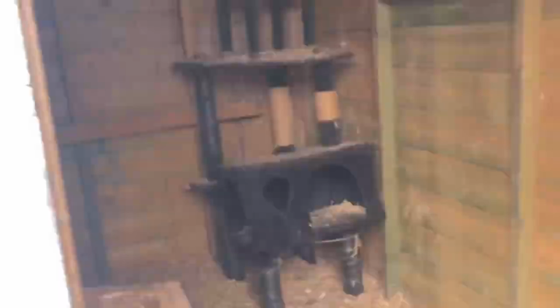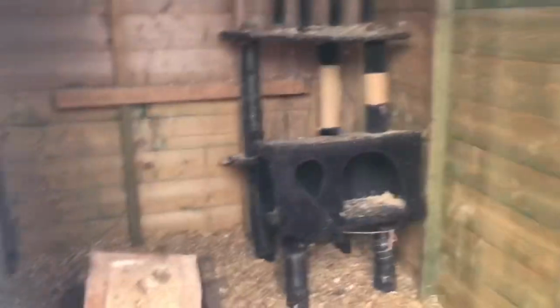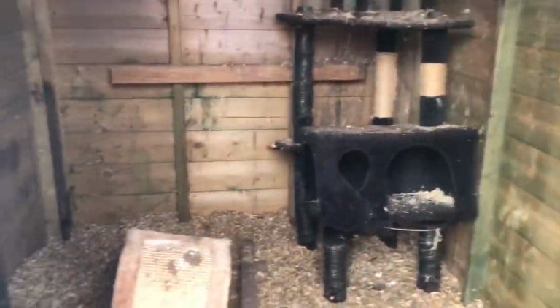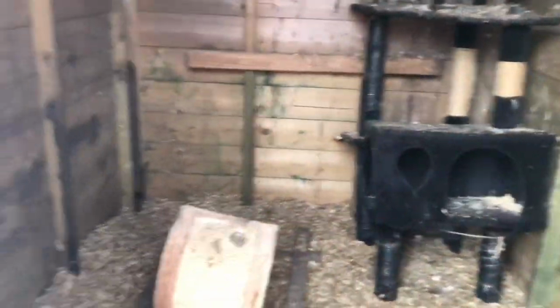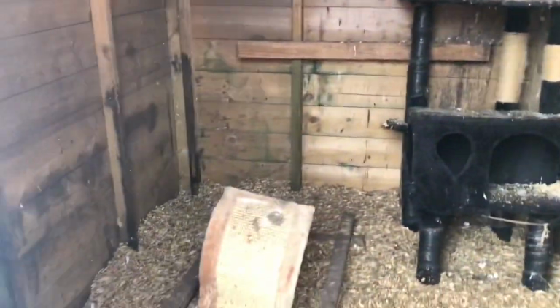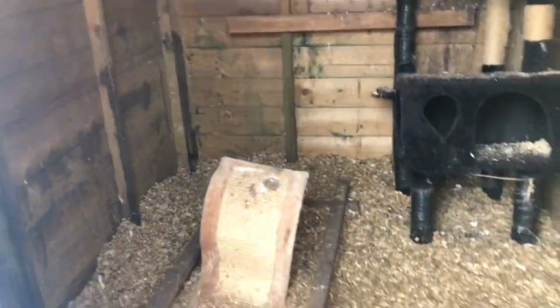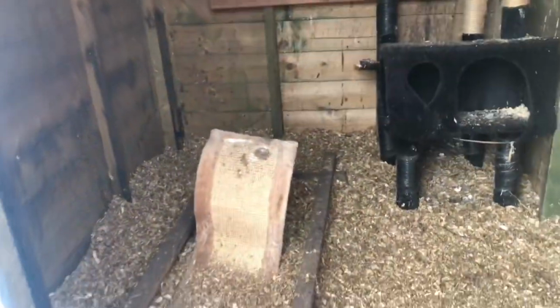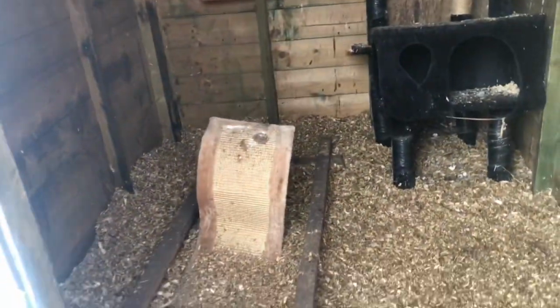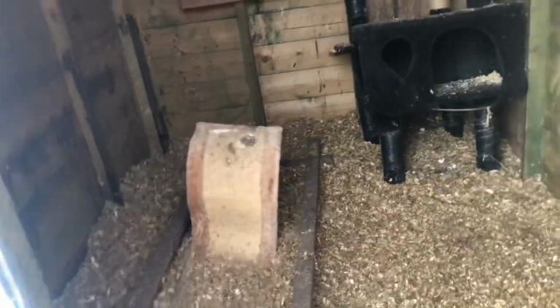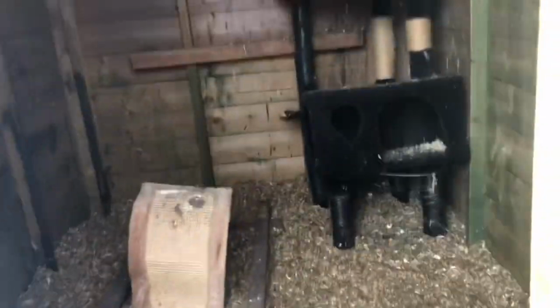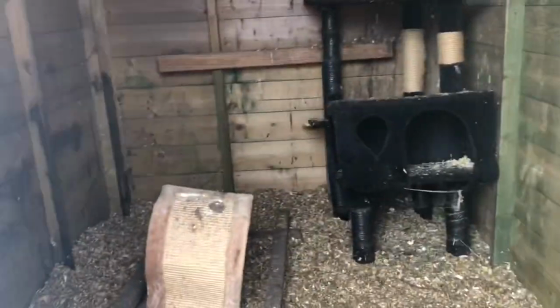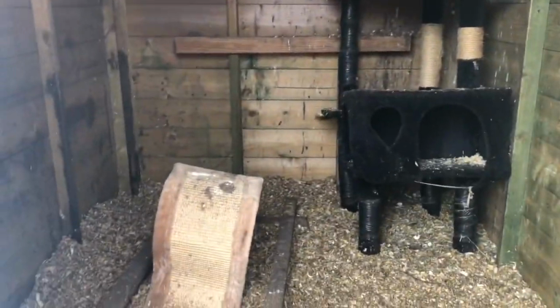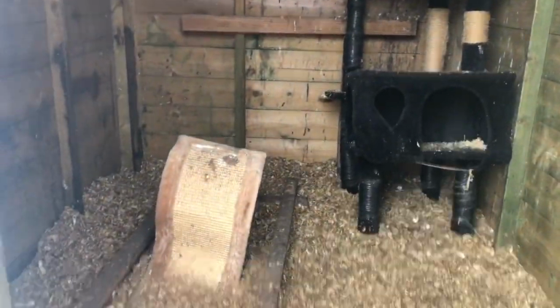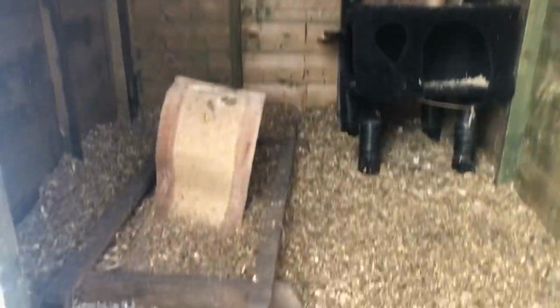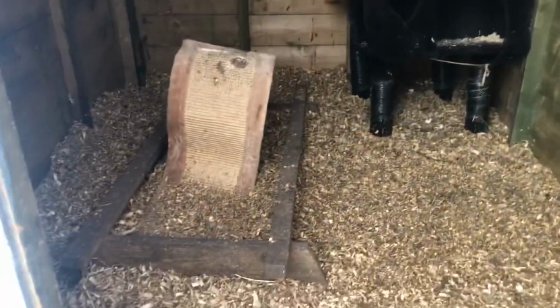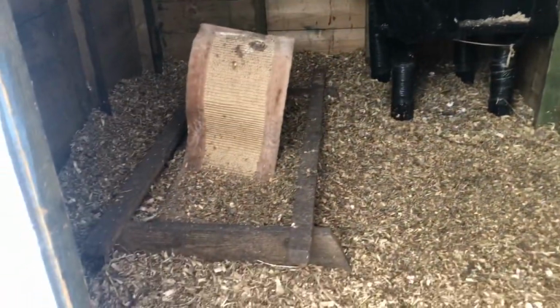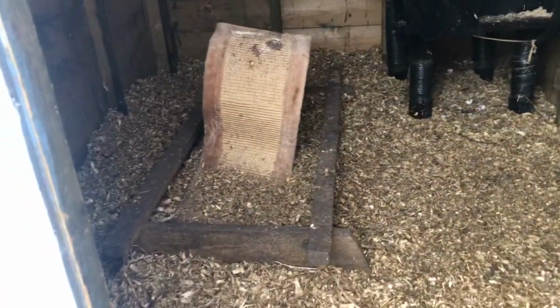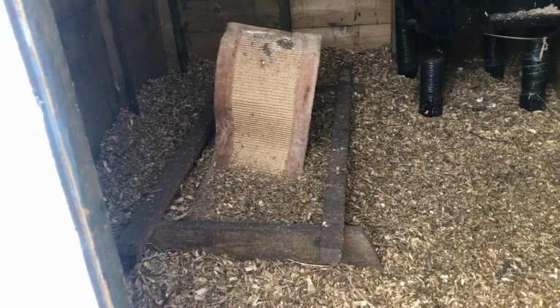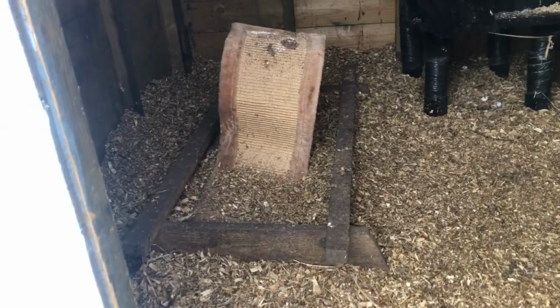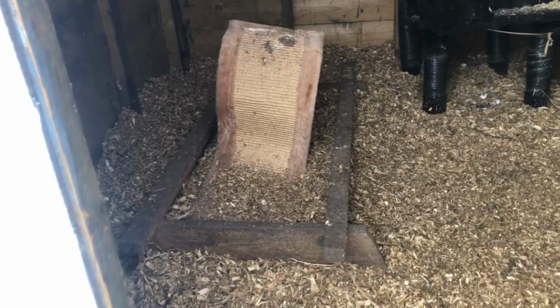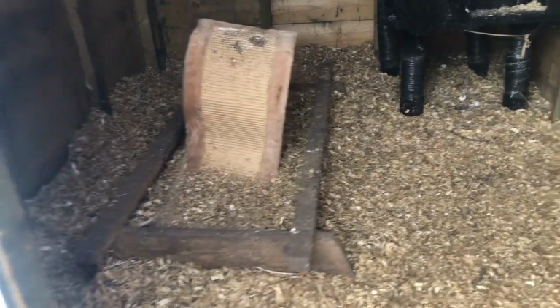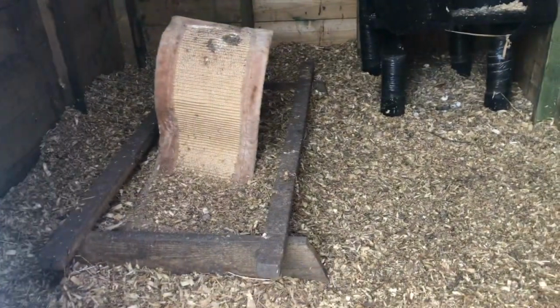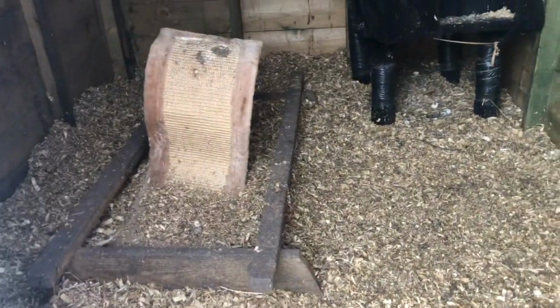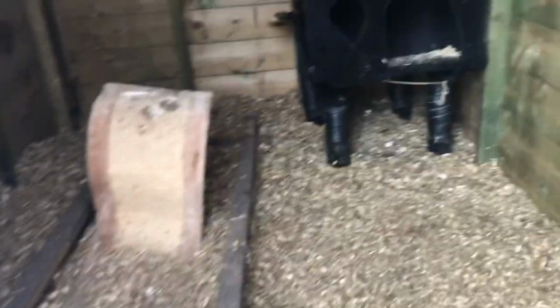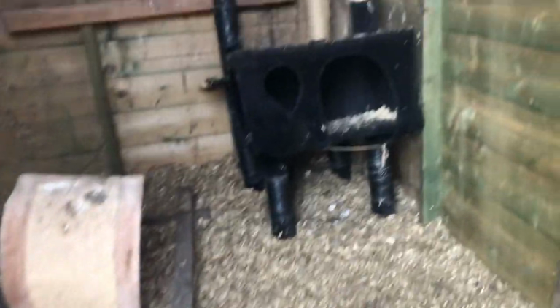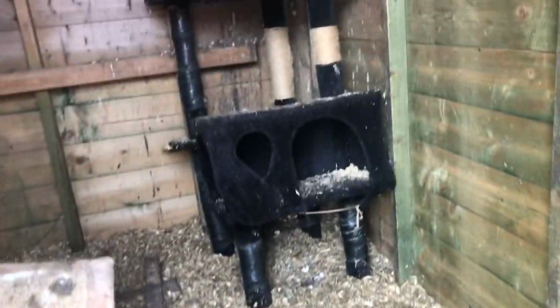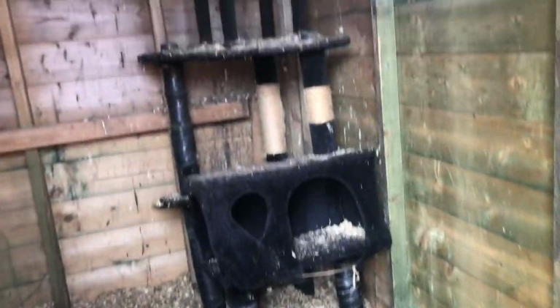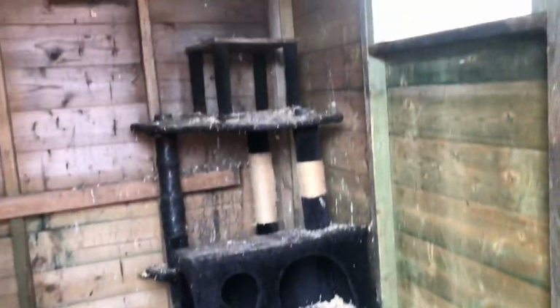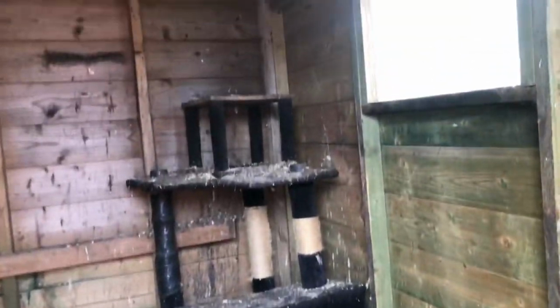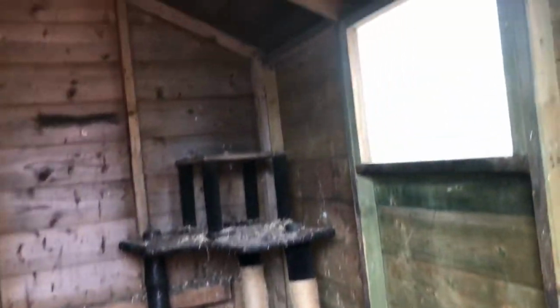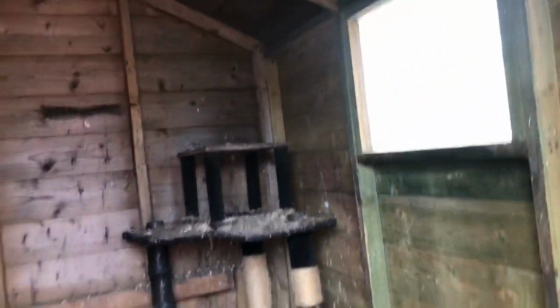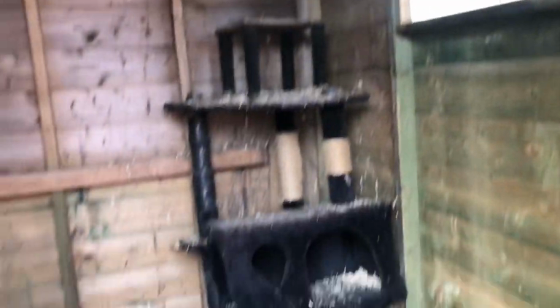And this is what the inside of this shed looks like — little bits and pieces for them to perch on. And we've got the cat gymnasium for them in there too.